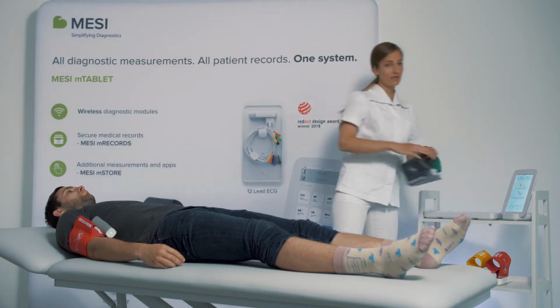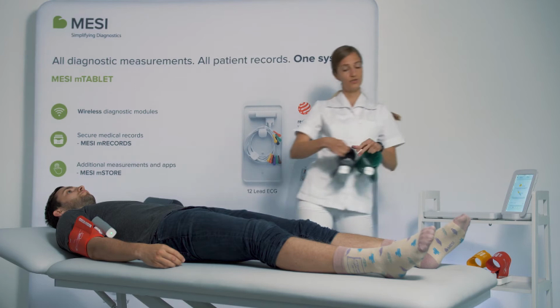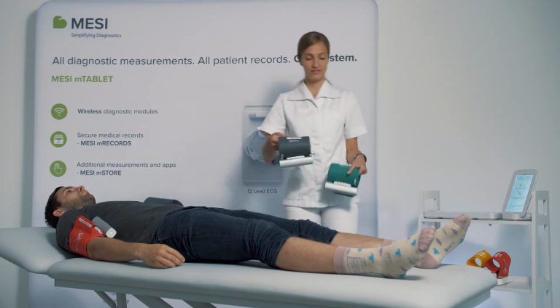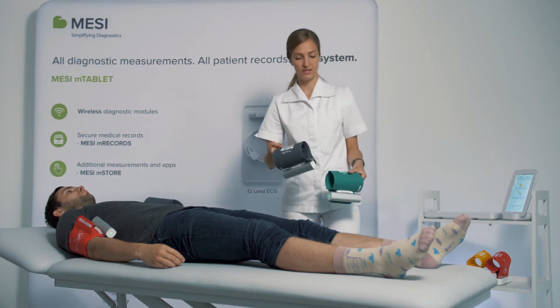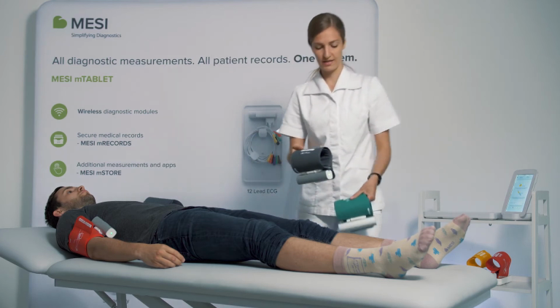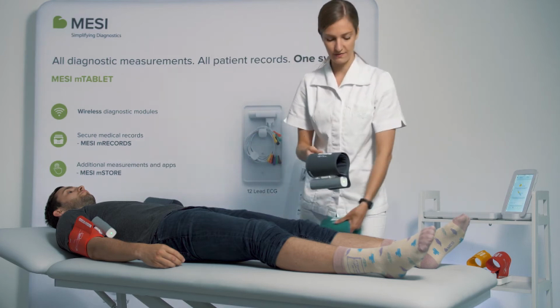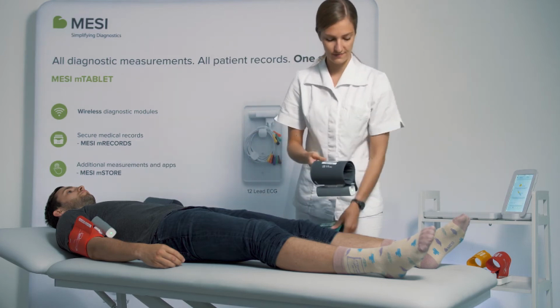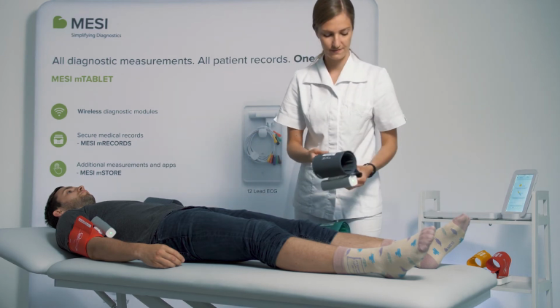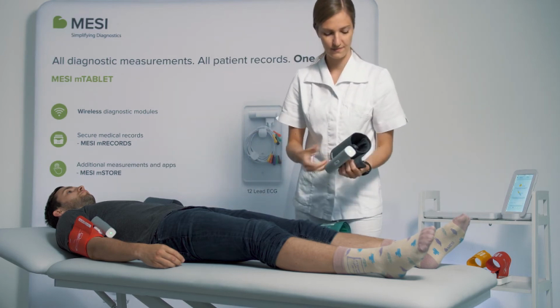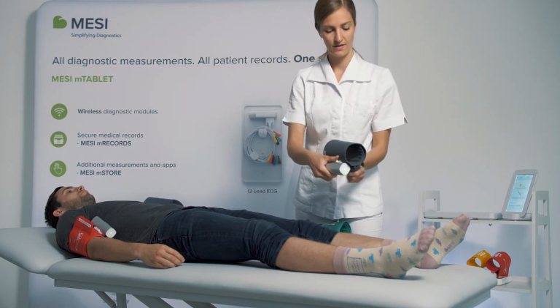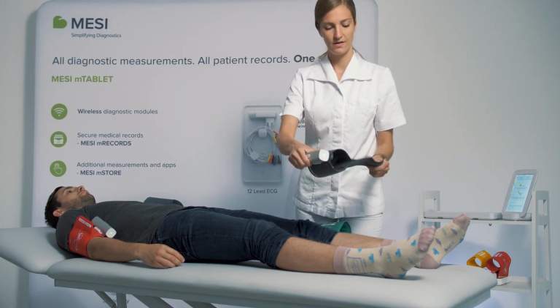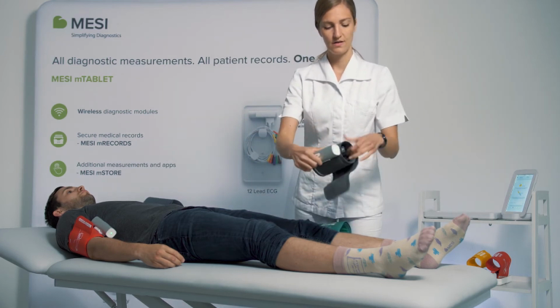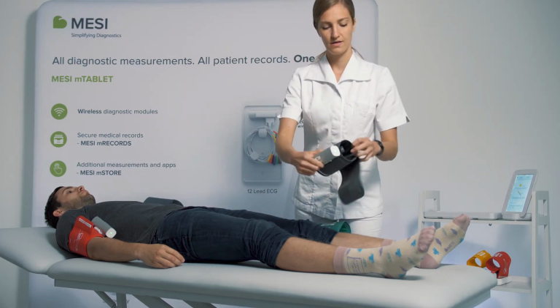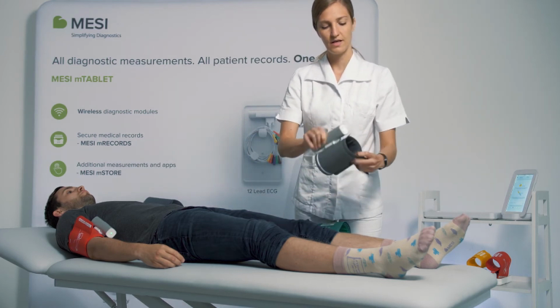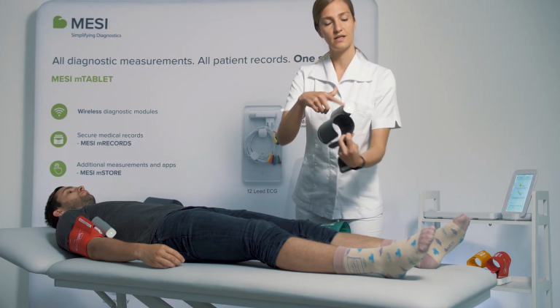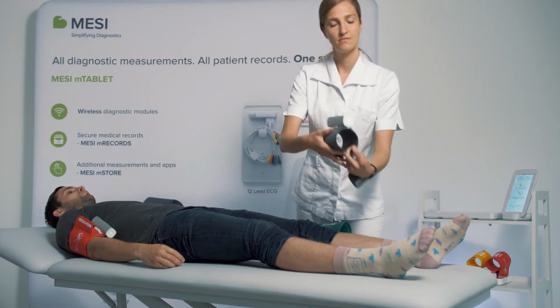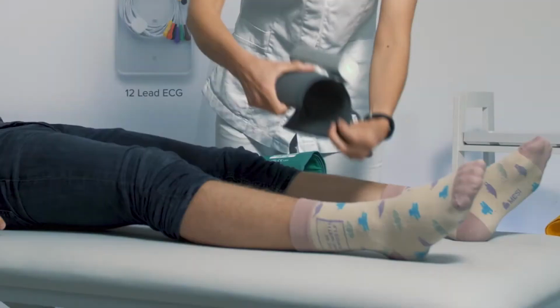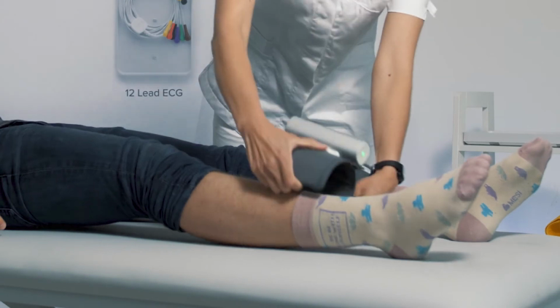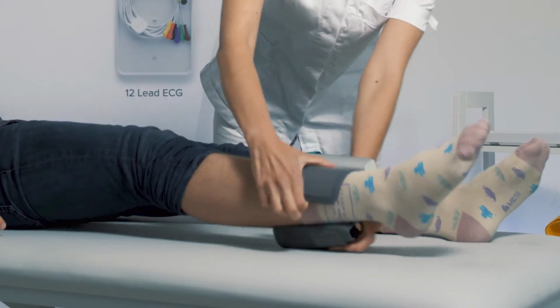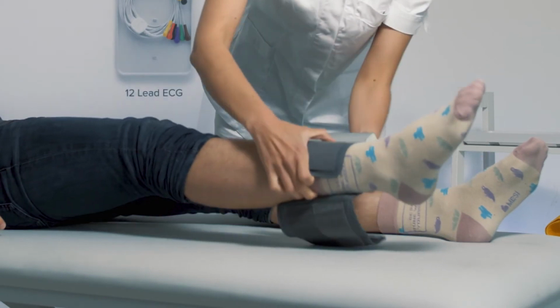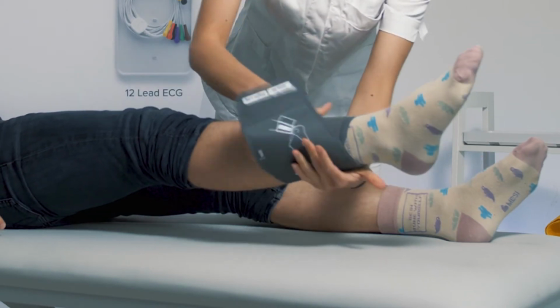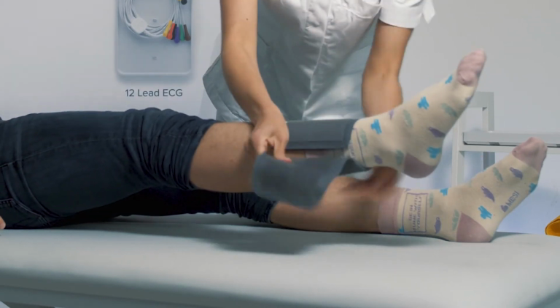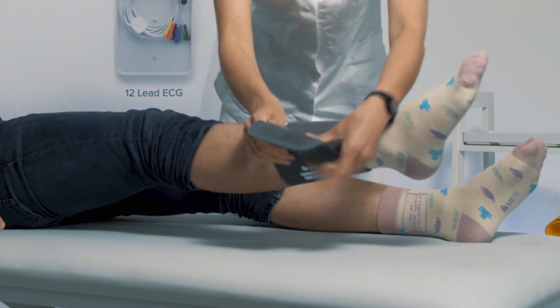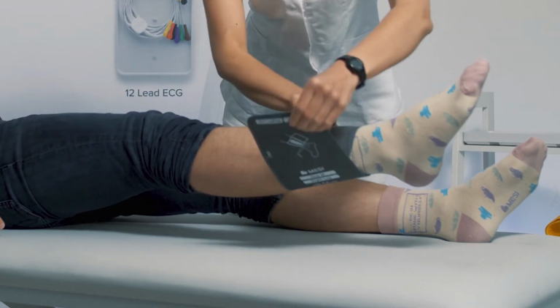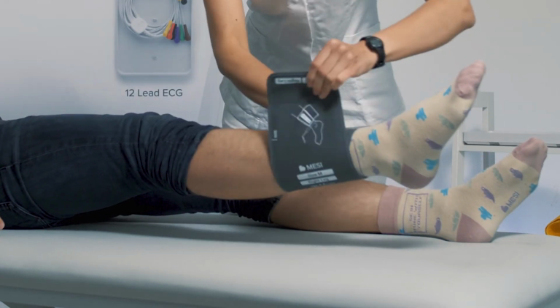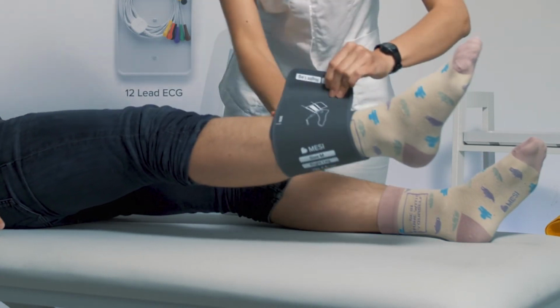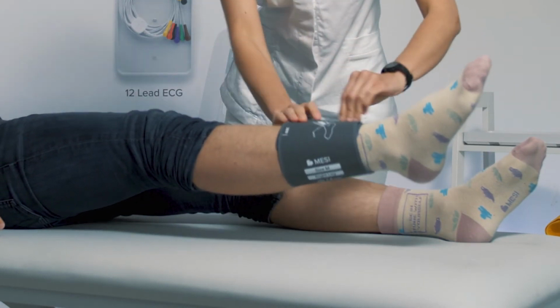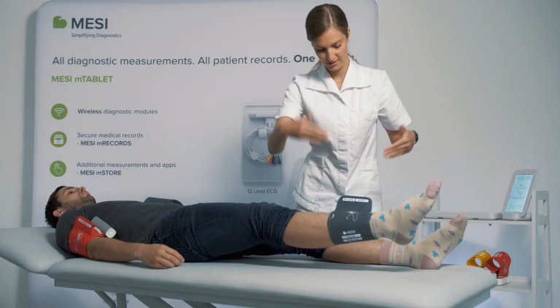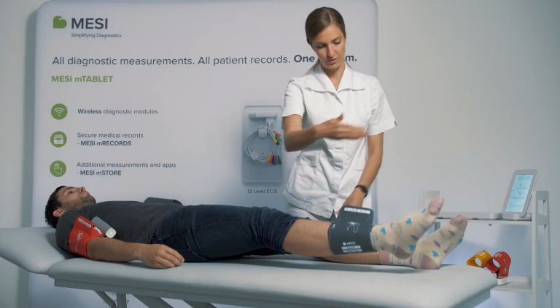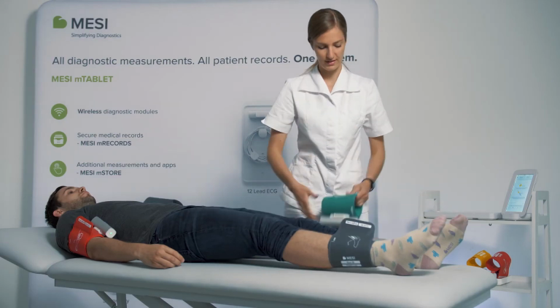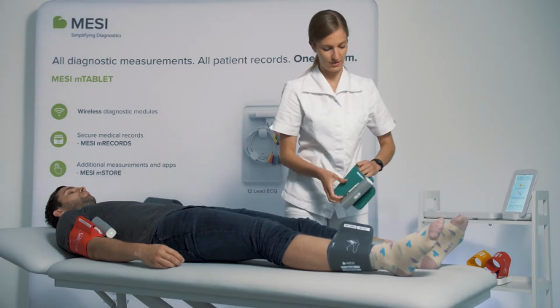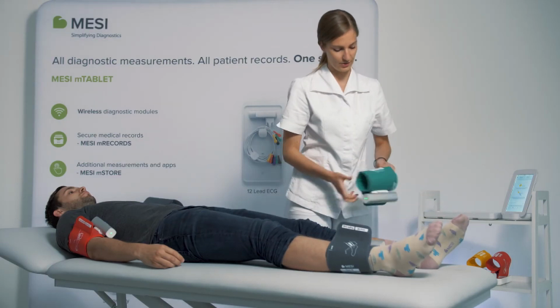You do the same with the leg cuffs, again making sure that the medial ankle arrow is pointed towards the inner ankle.